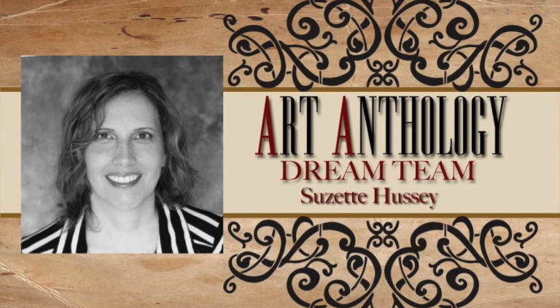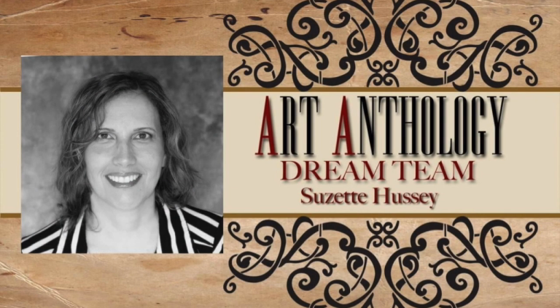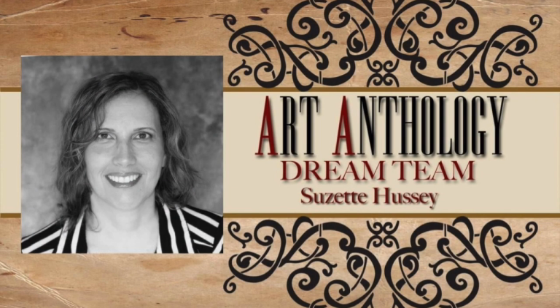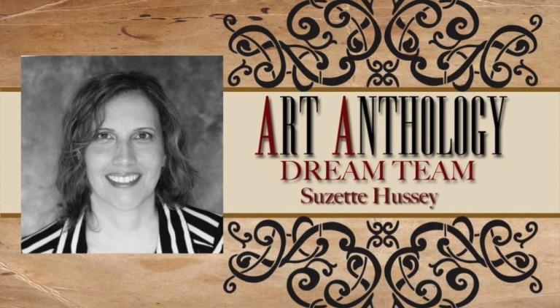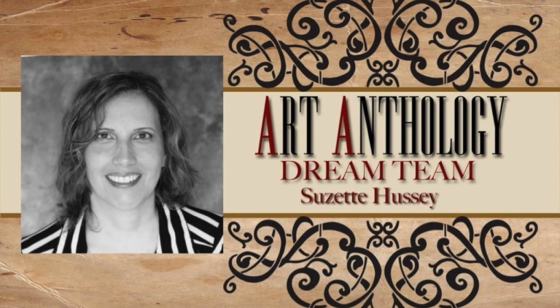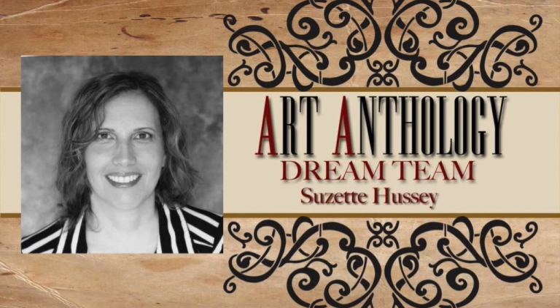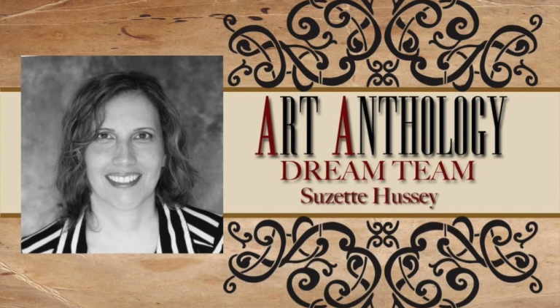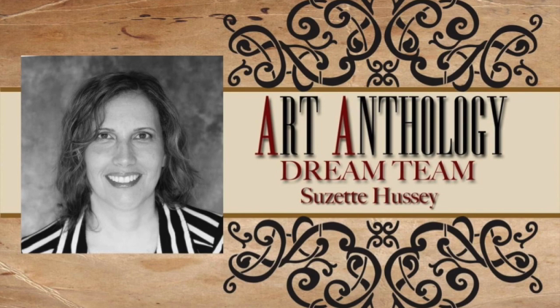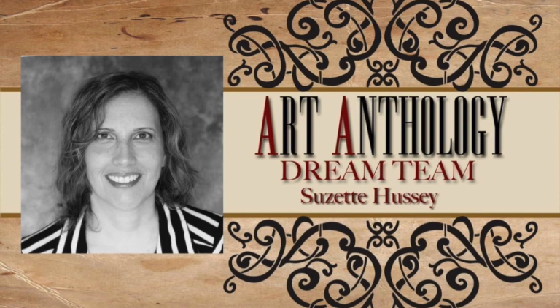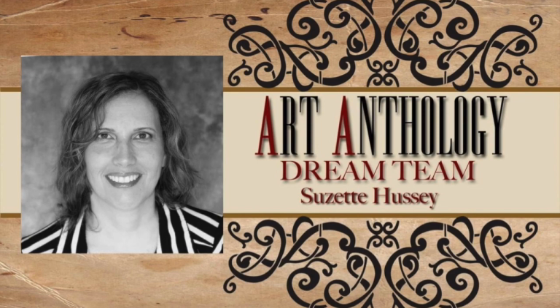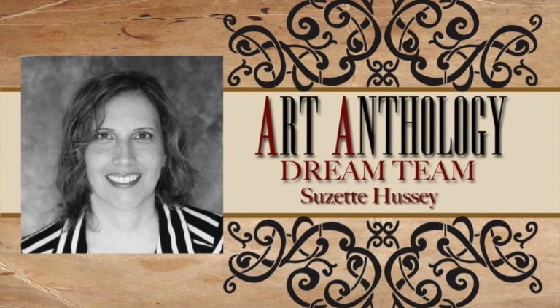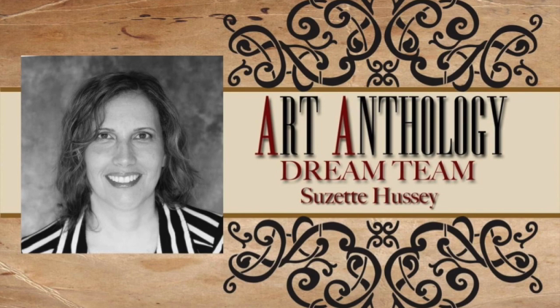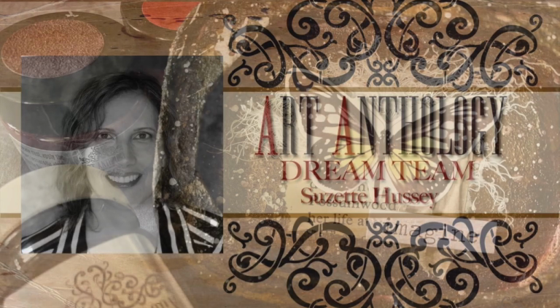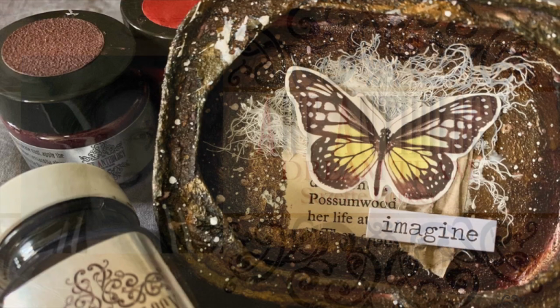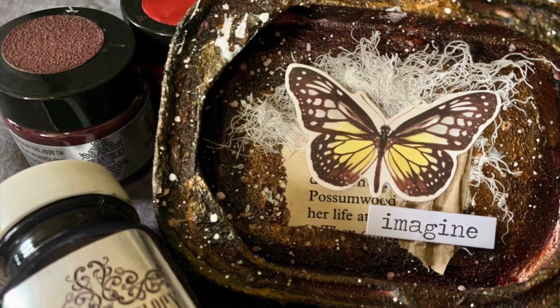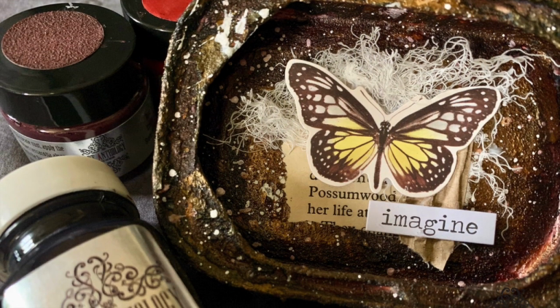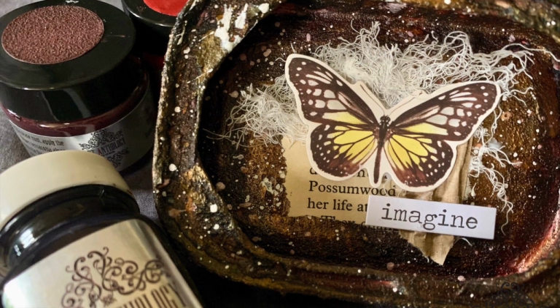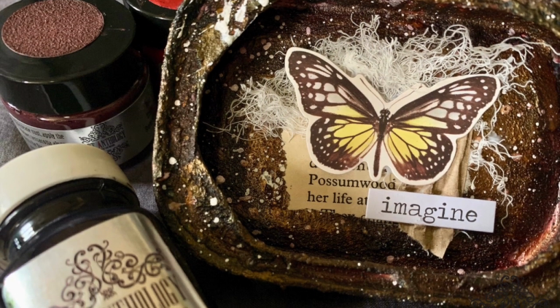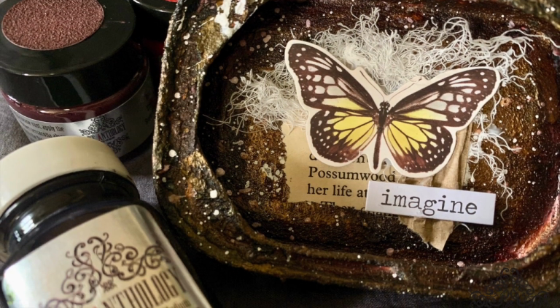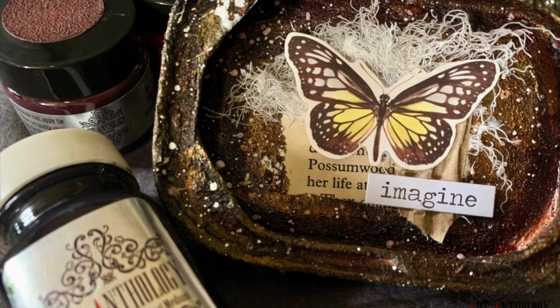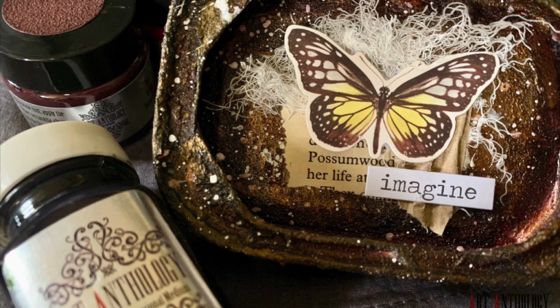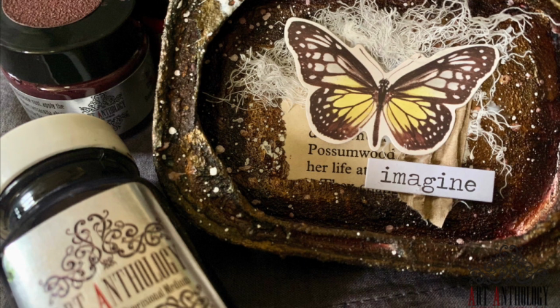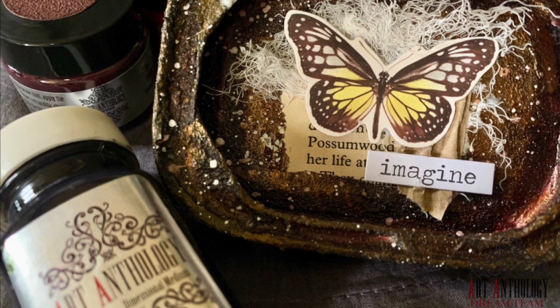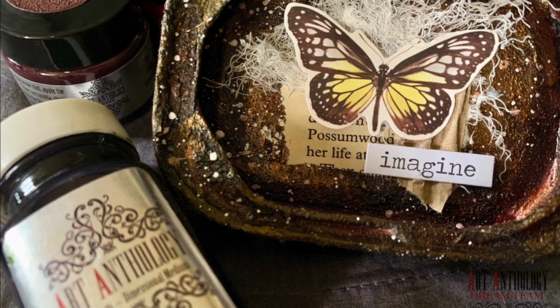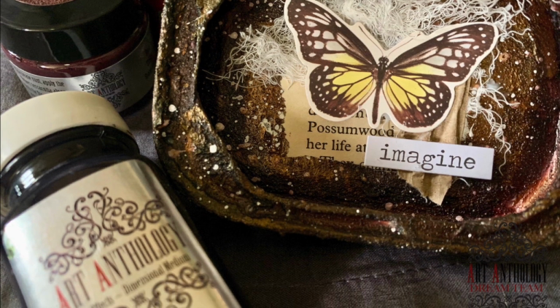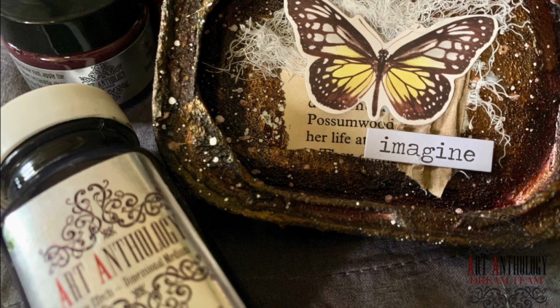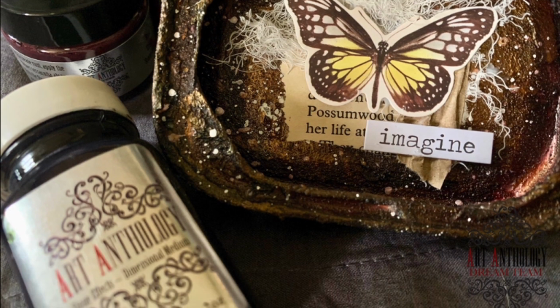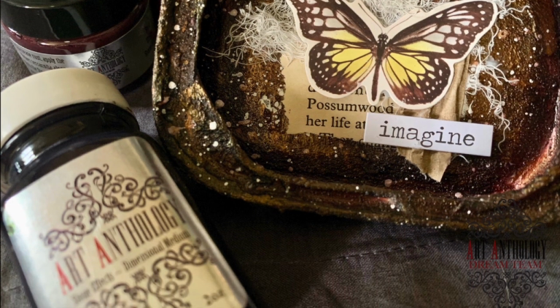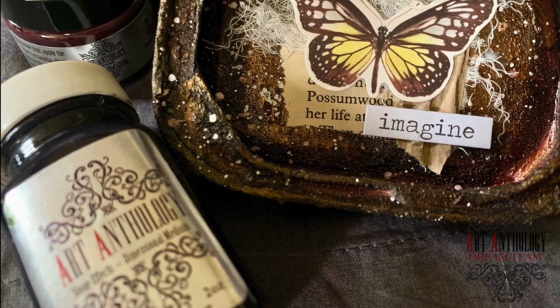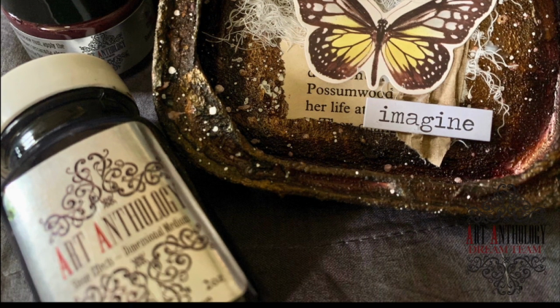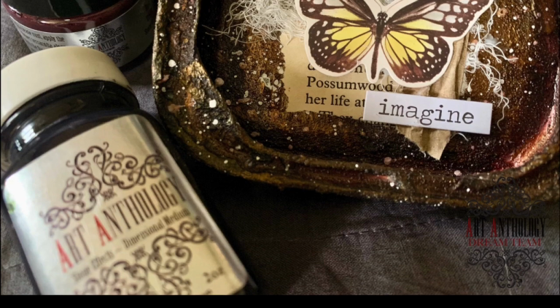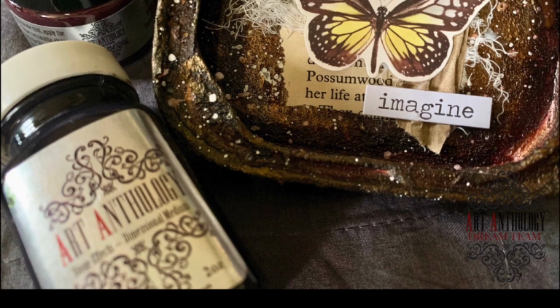Hello, I am Suzette, Dream Team member here at Art Anthology. Today I am going to show you how you can use the rust texture set on a sardine tin to create a one-of-a-kind work of art.